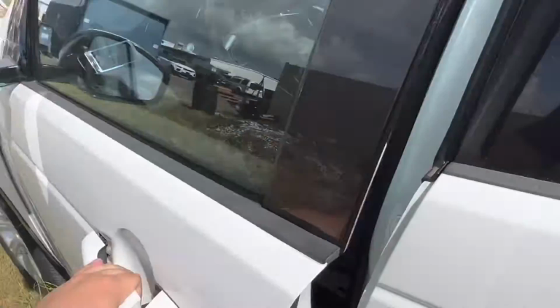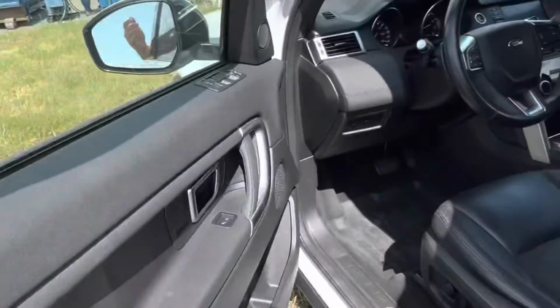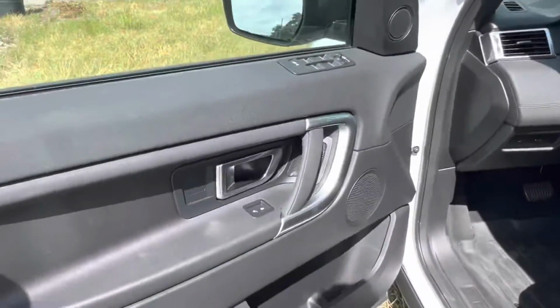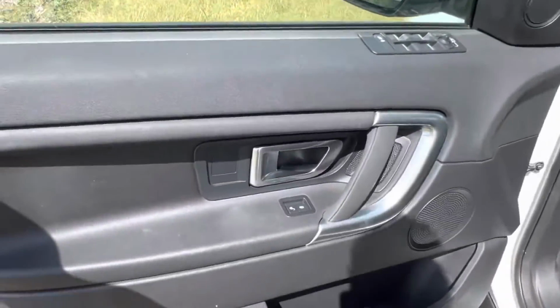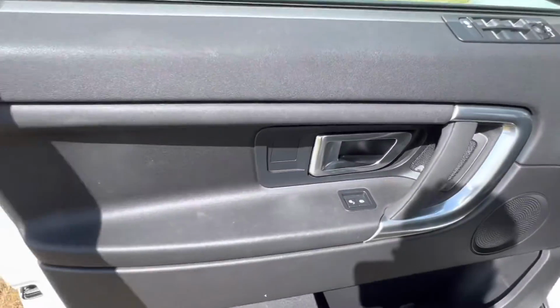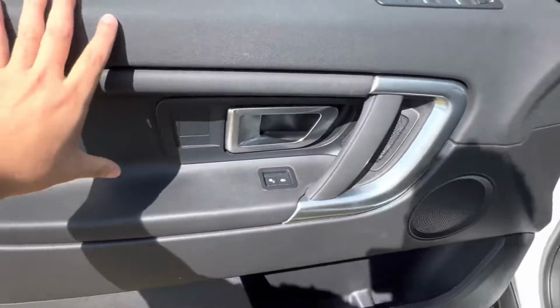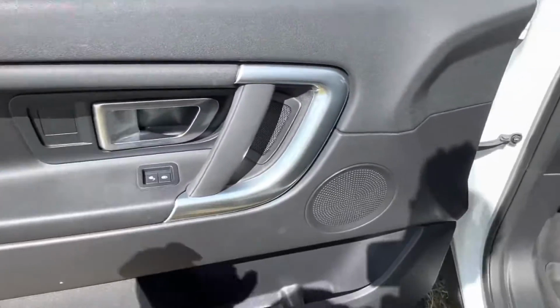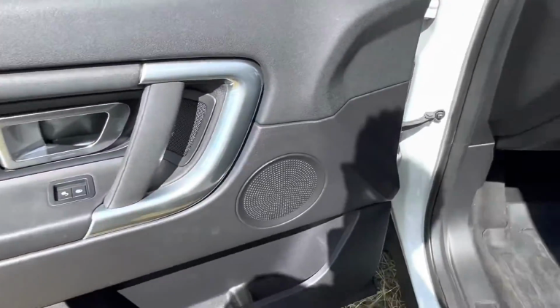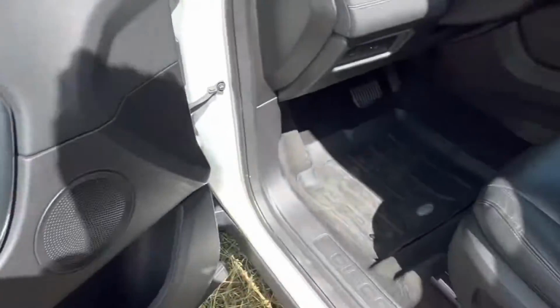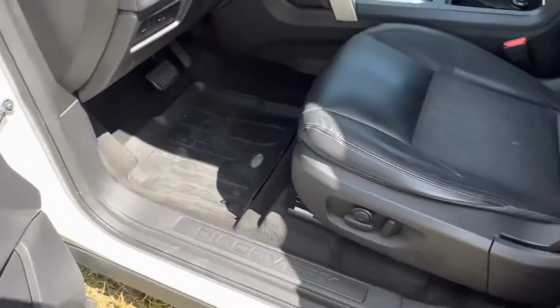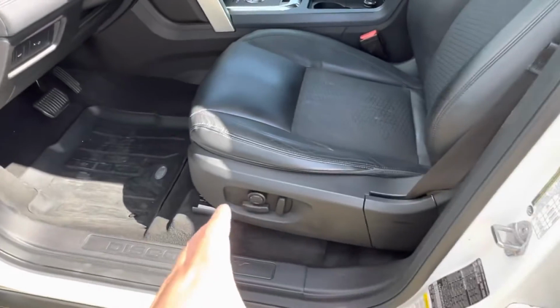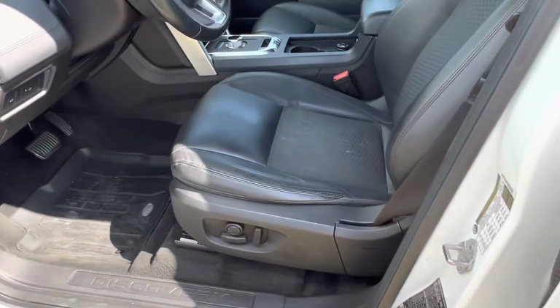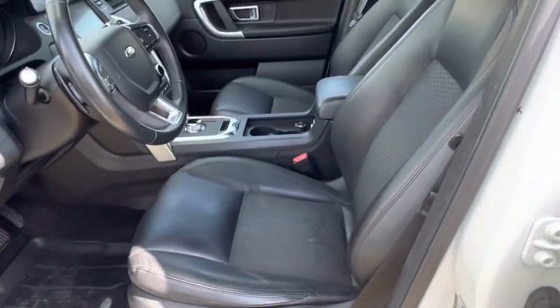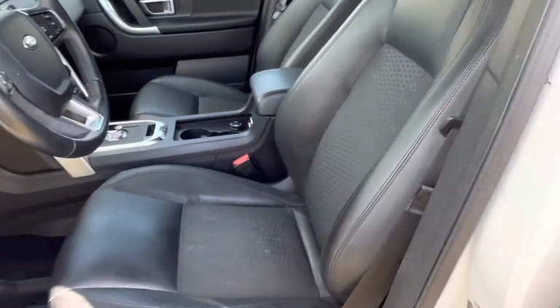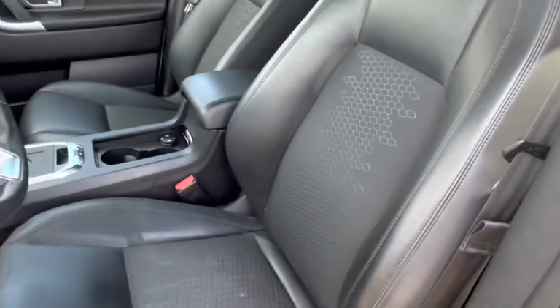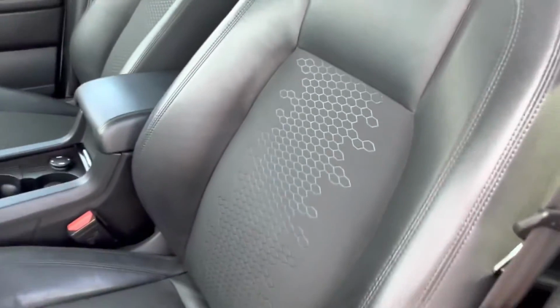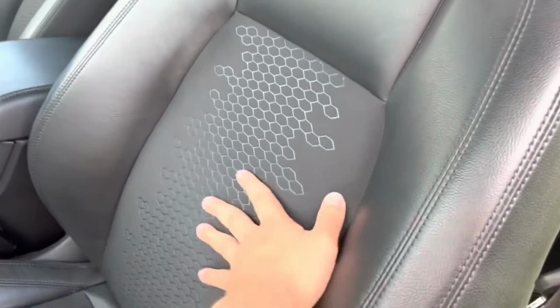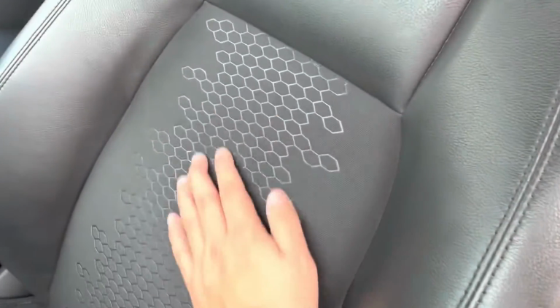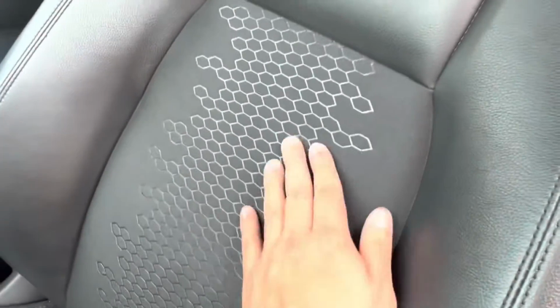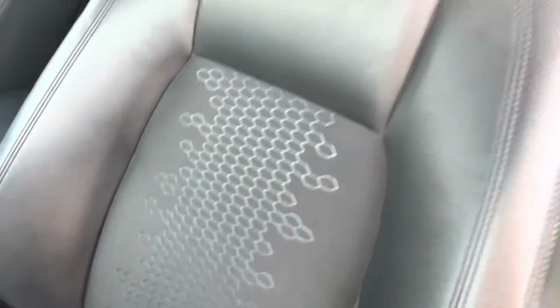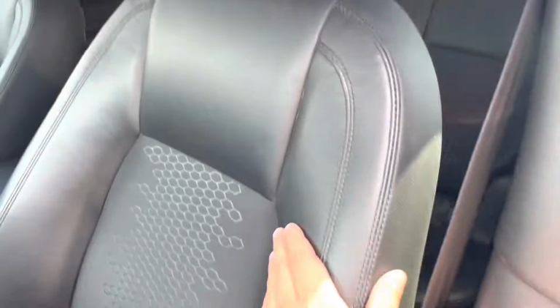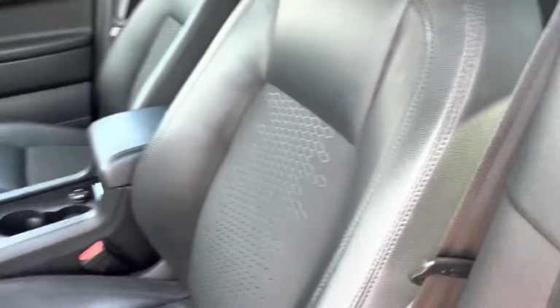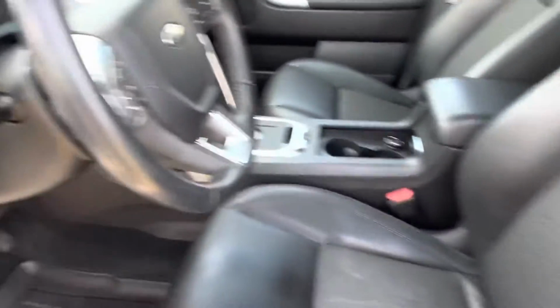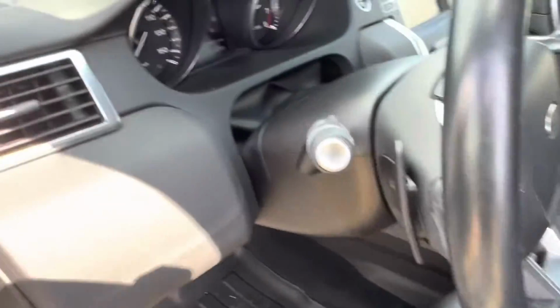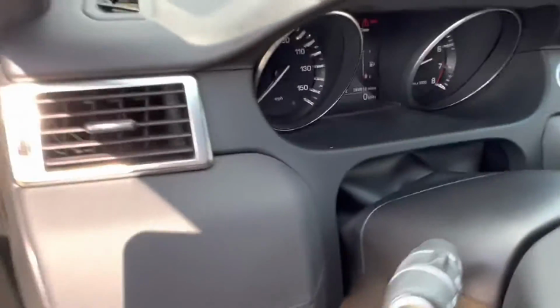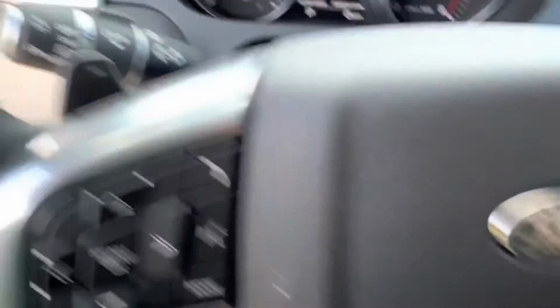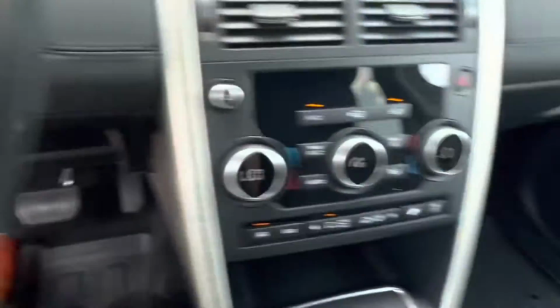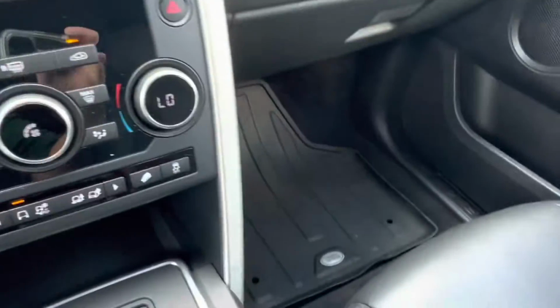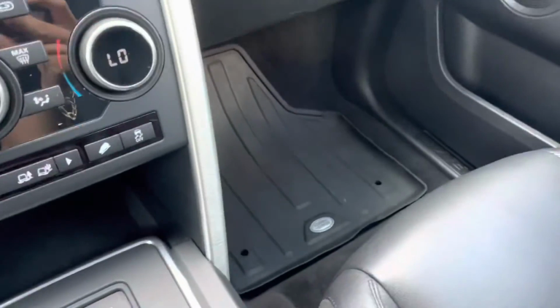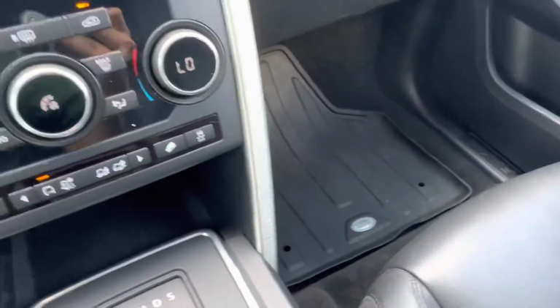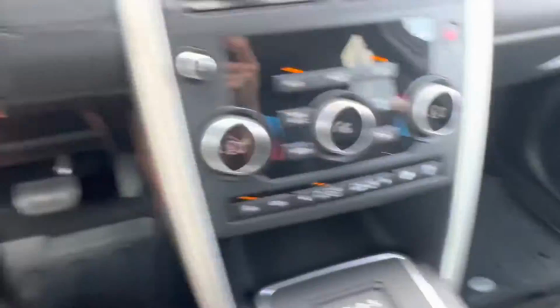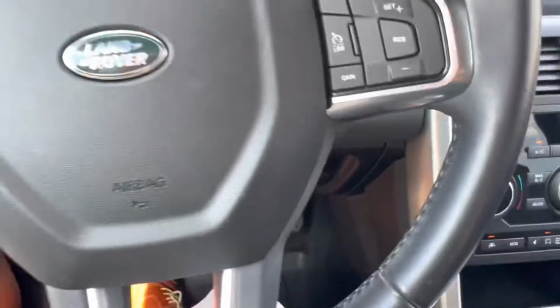Hopping into the interior of the vehicle, we see that we have an all-black interior. The vehicle does have electronically controlled front seats and they have a gorgeous fabric design in the center with the leather. Coming back inside we see that we have the all-weather protection mats located inside as well.